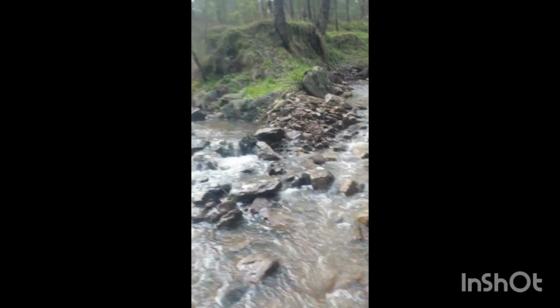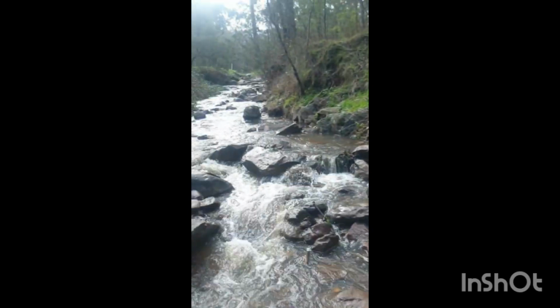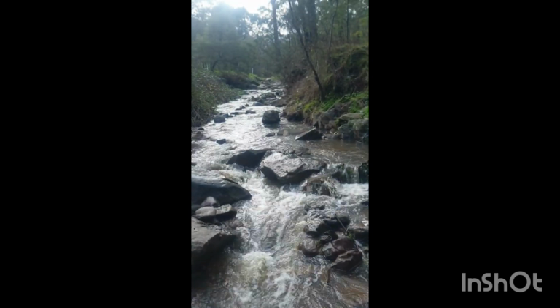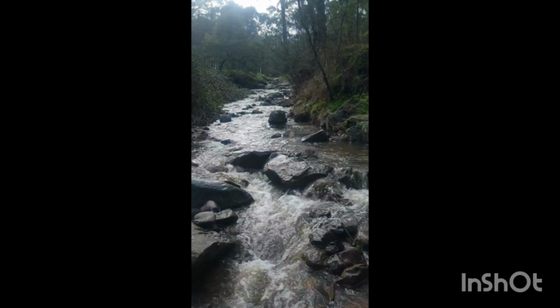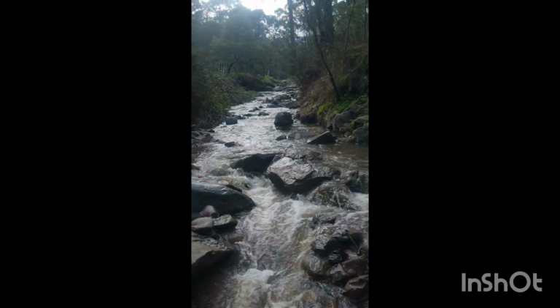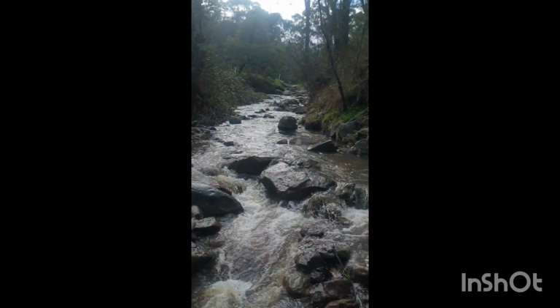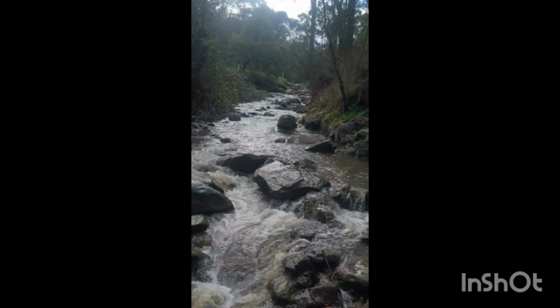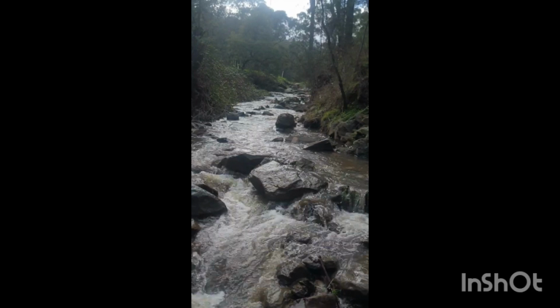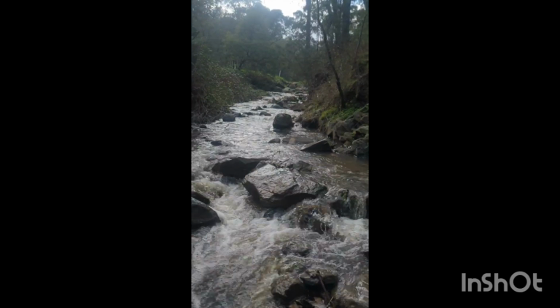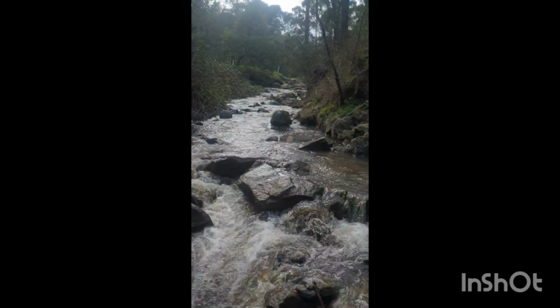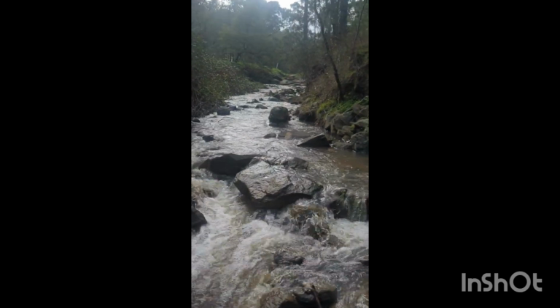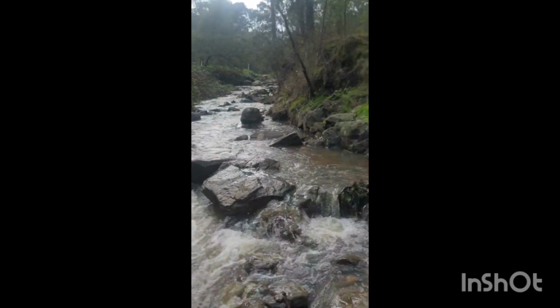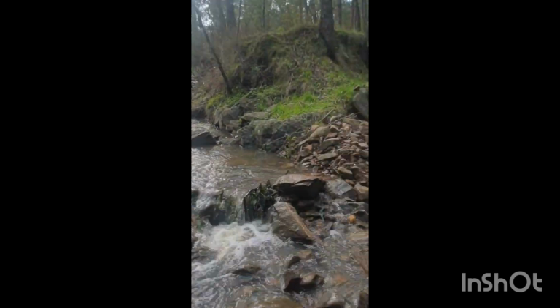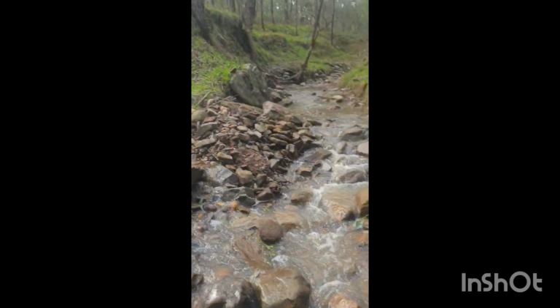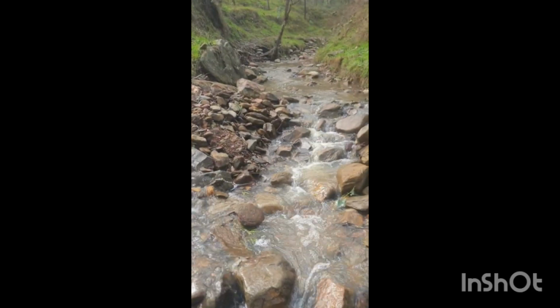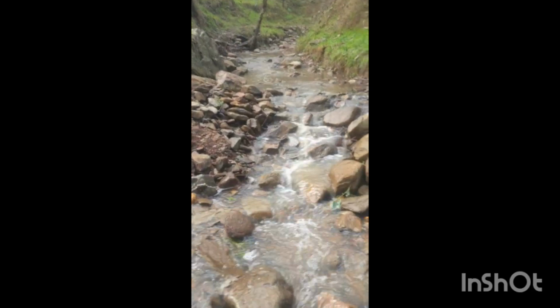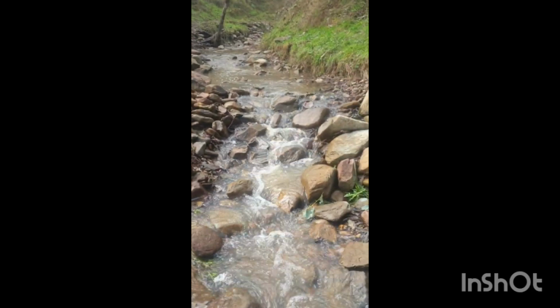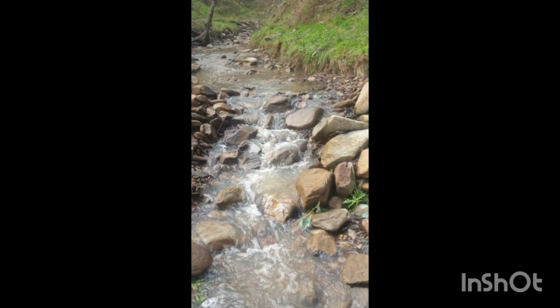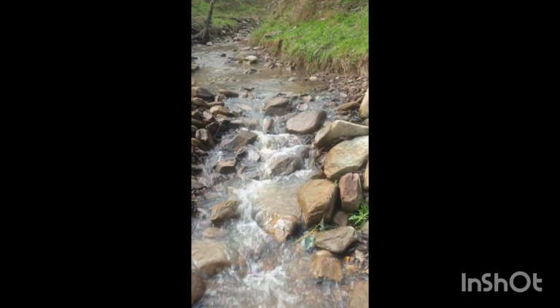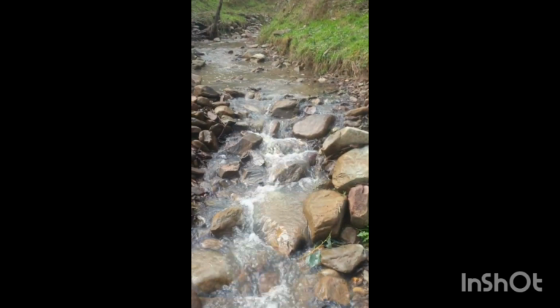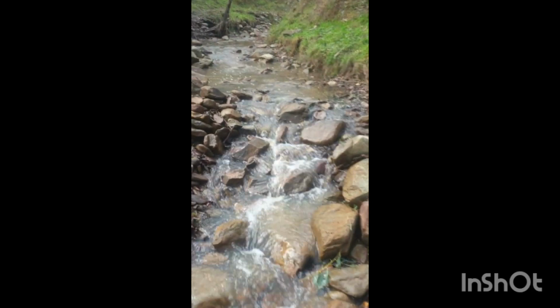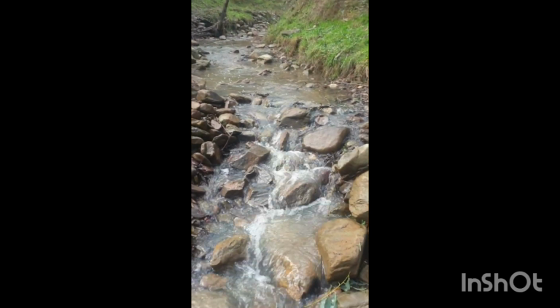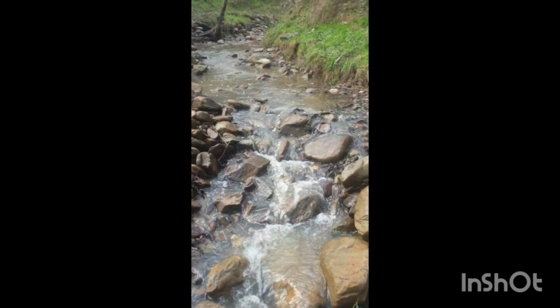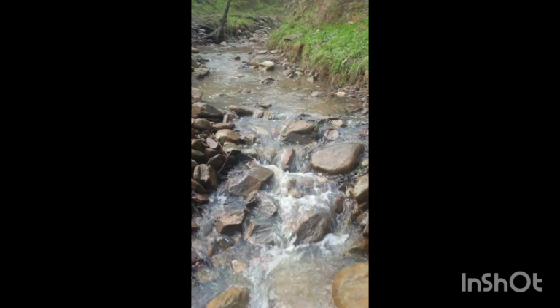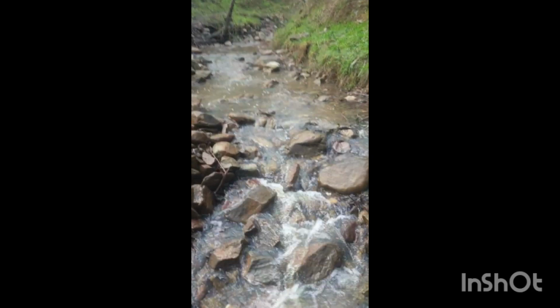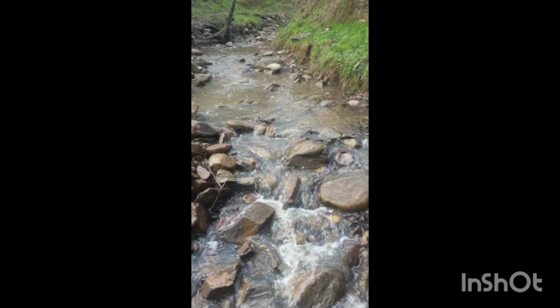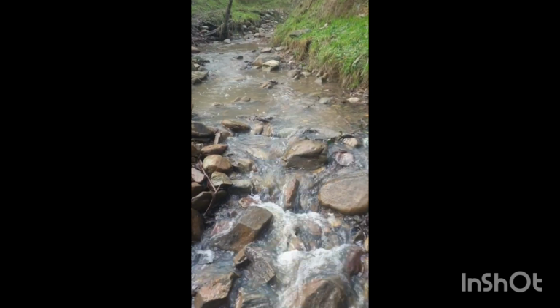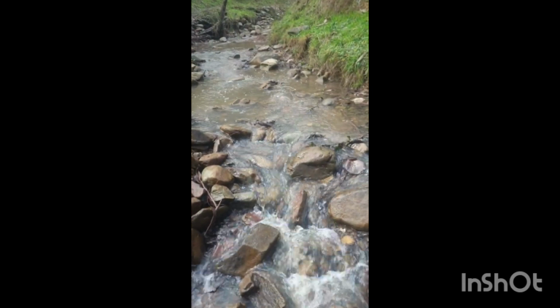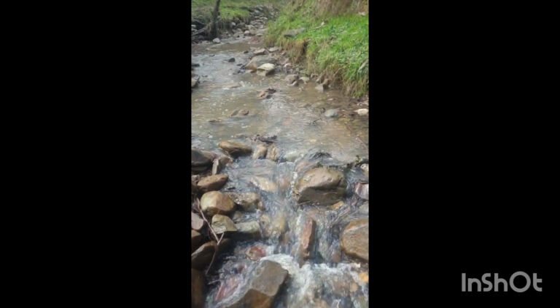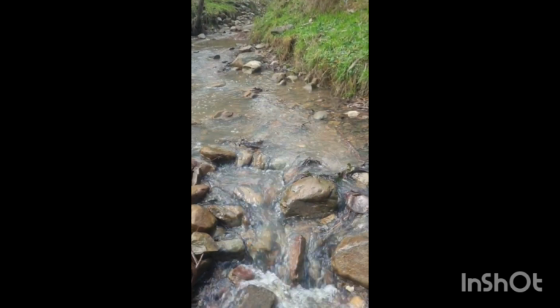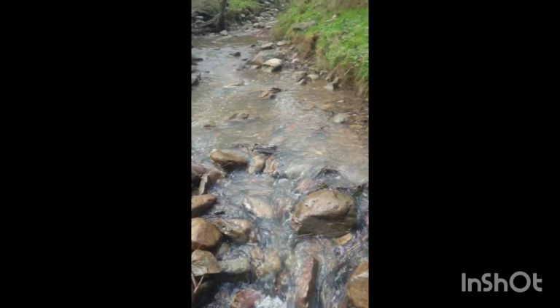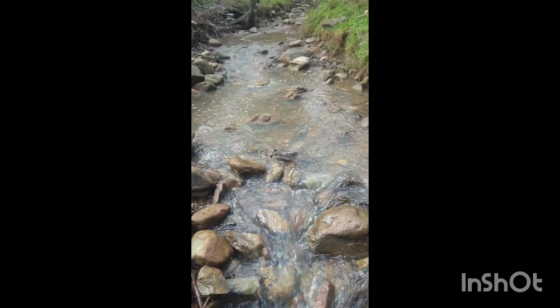It's good to see there's plenty of water in the main creek just here, and this side channel here is finally flowing after all the rain we've had. I've been waiting so long for this to flow again.